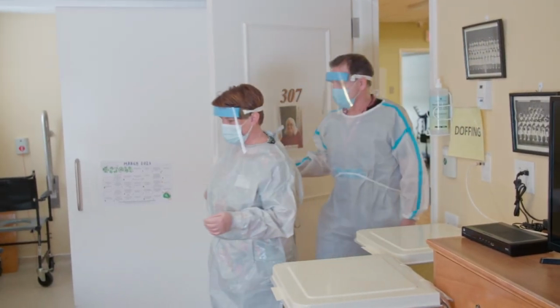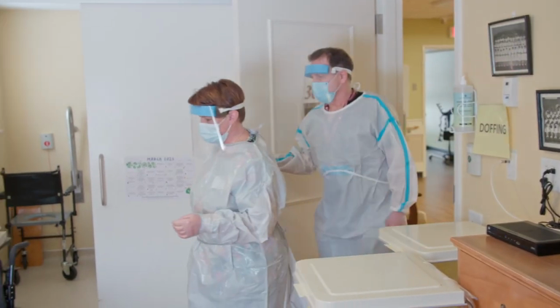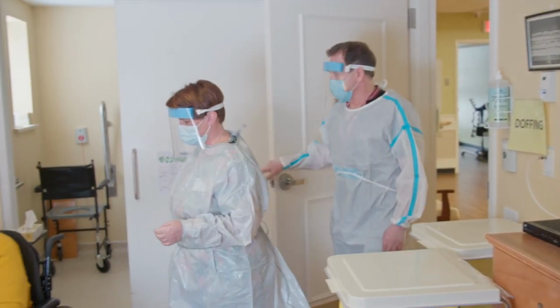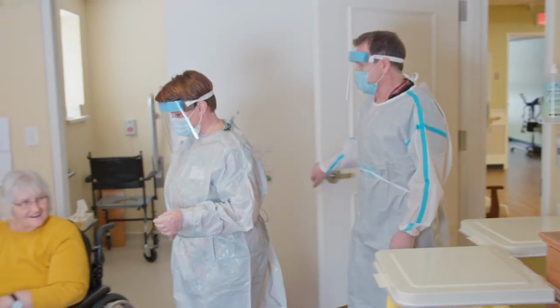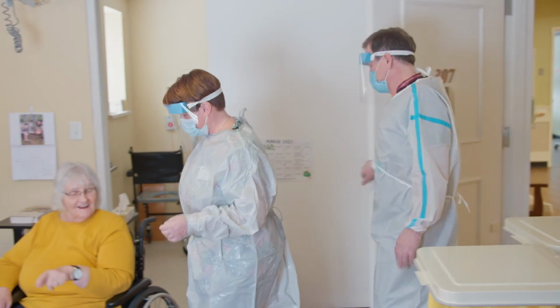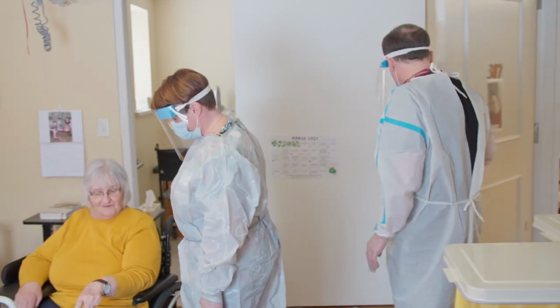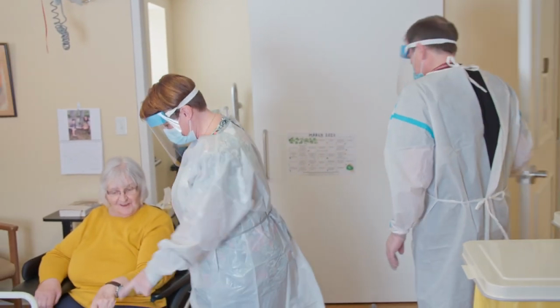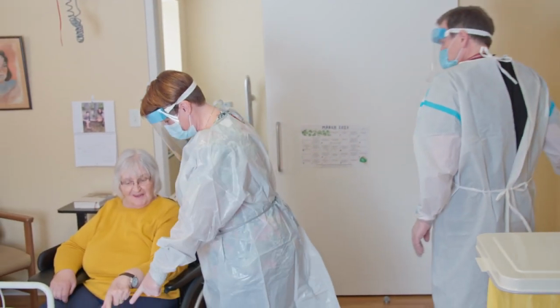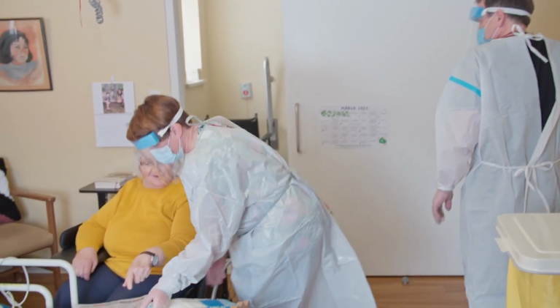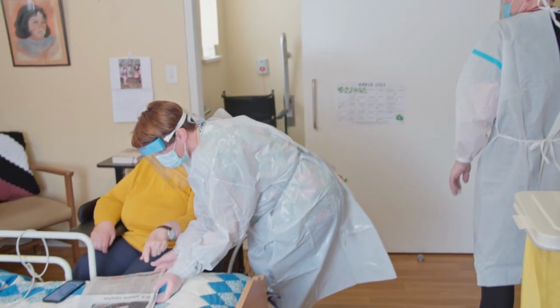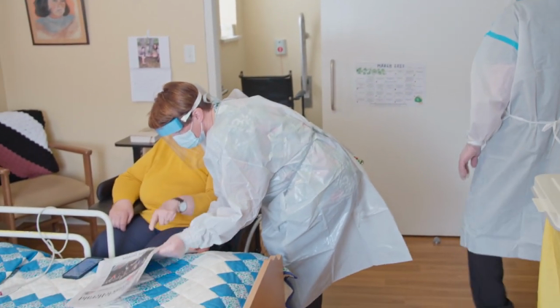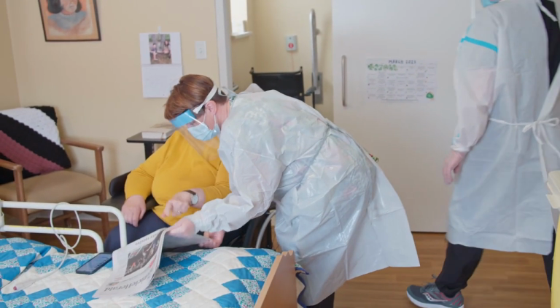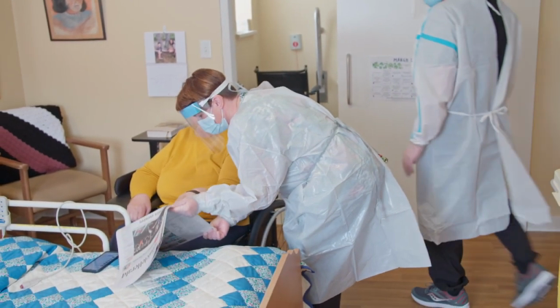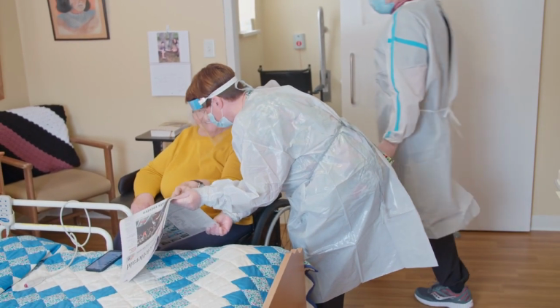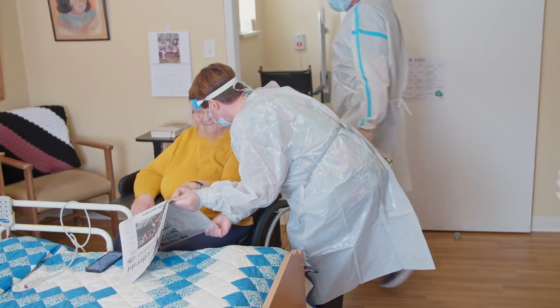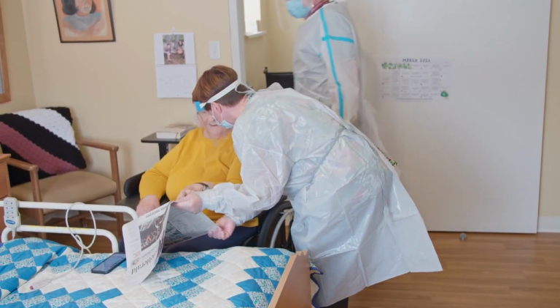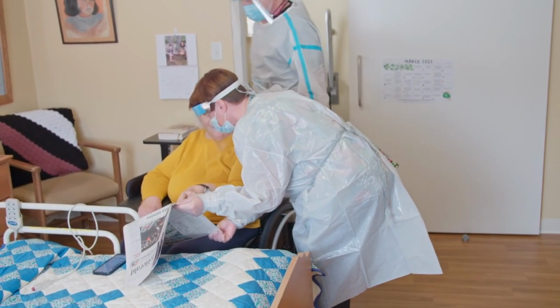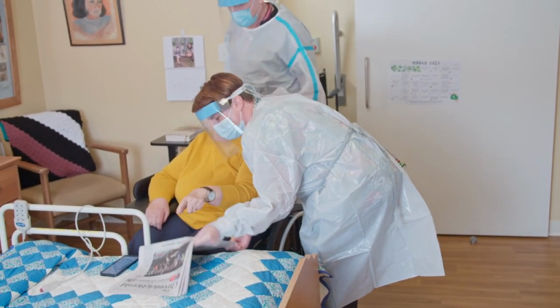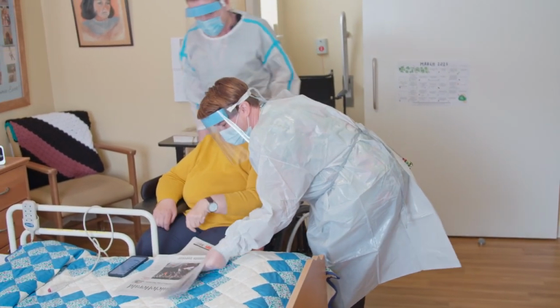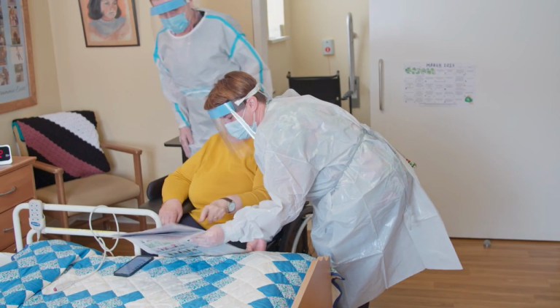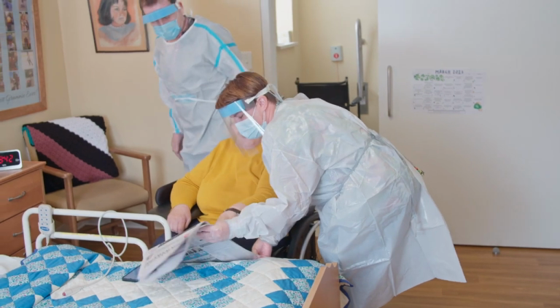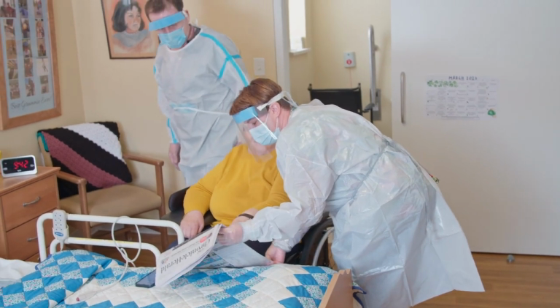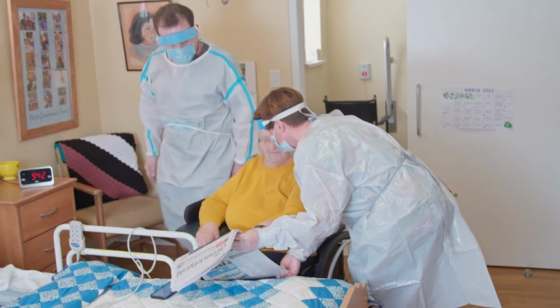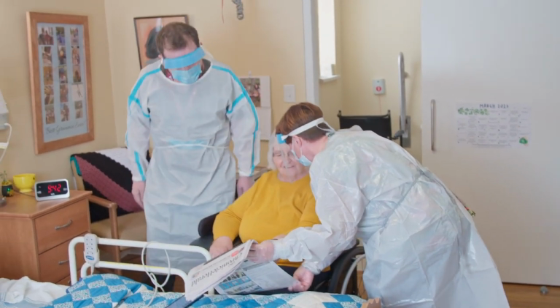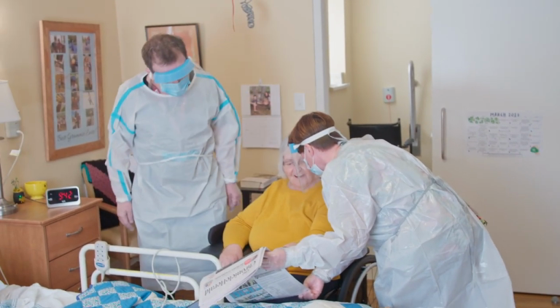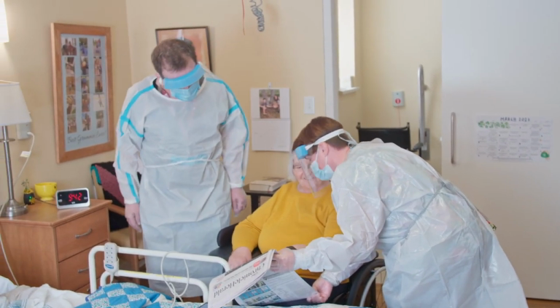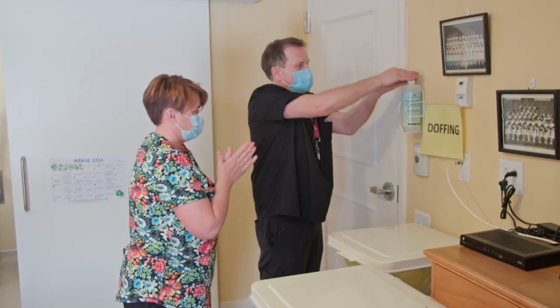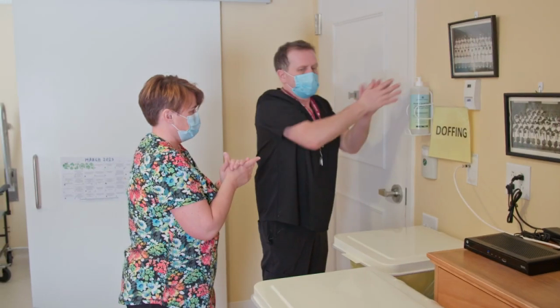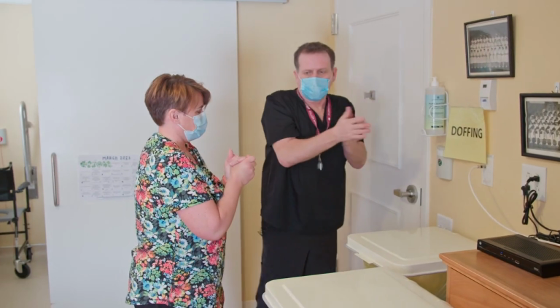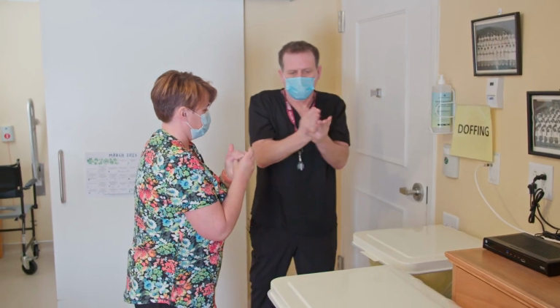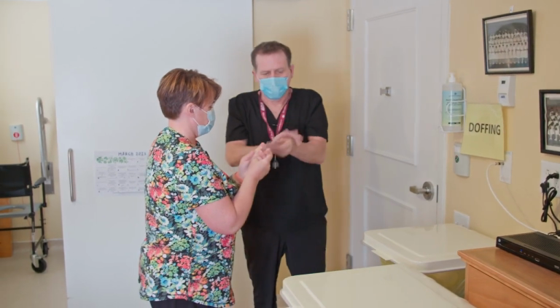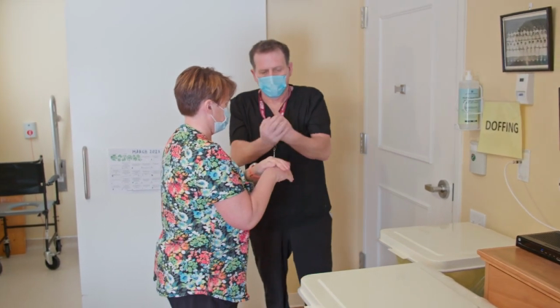Remember that we want to limit transmission, but we also want to ensure that we give residents the same personal attention that we would at any other time. Before exiting the room, you must remove all PPE.